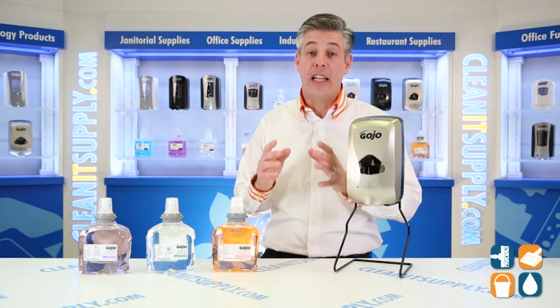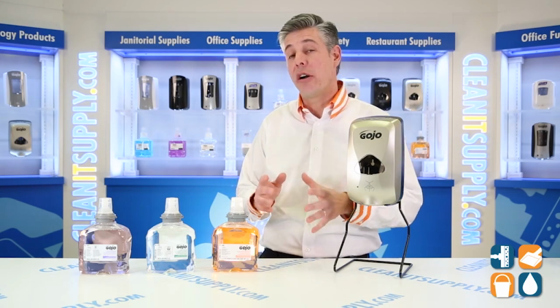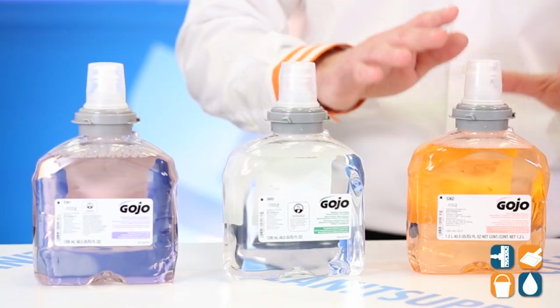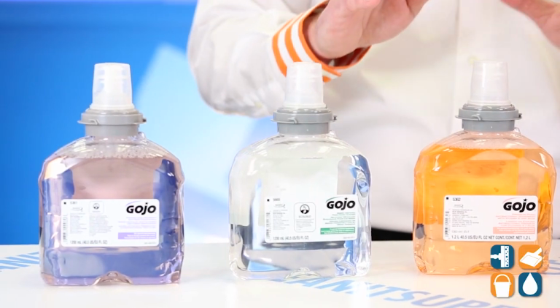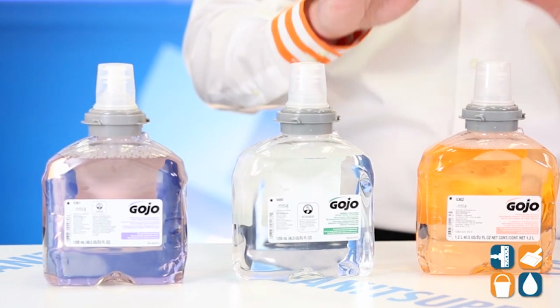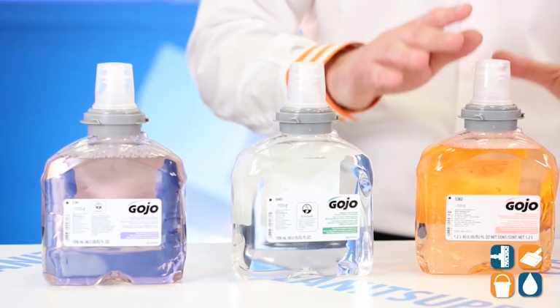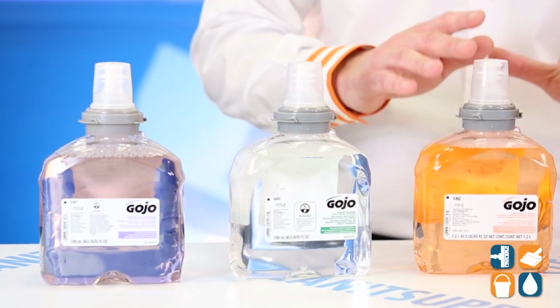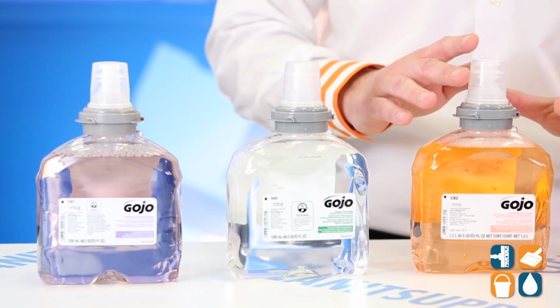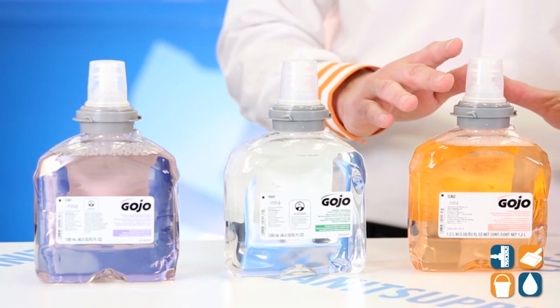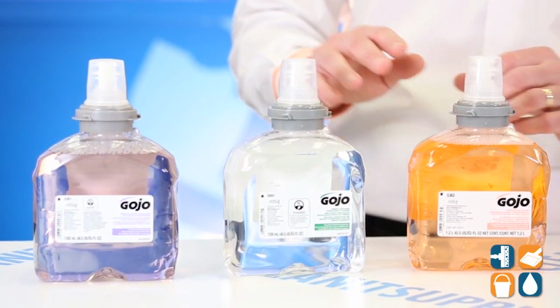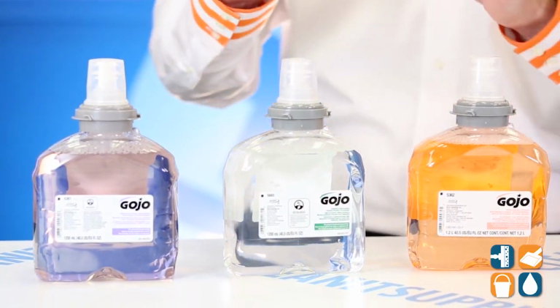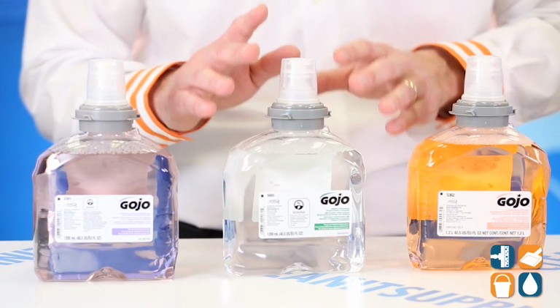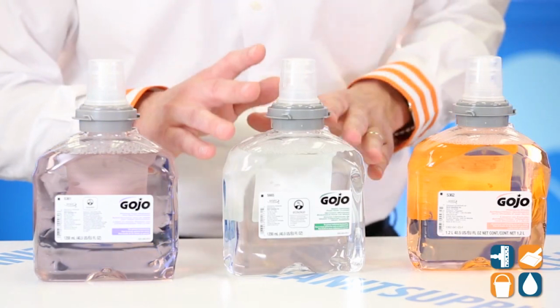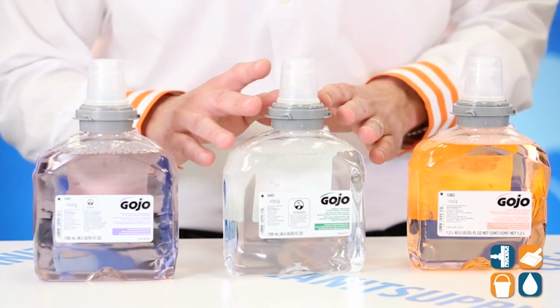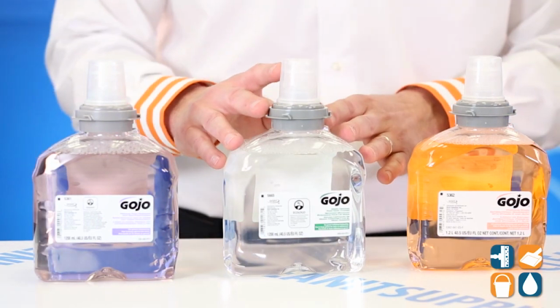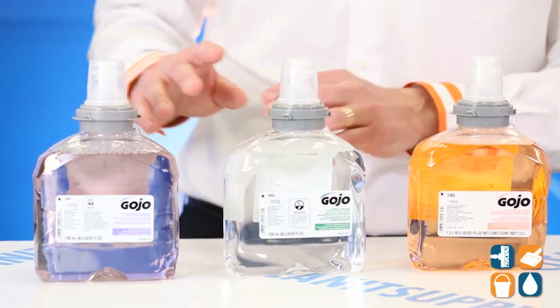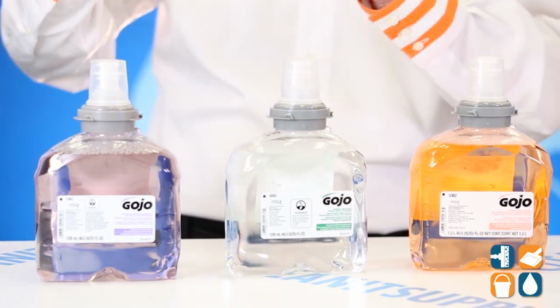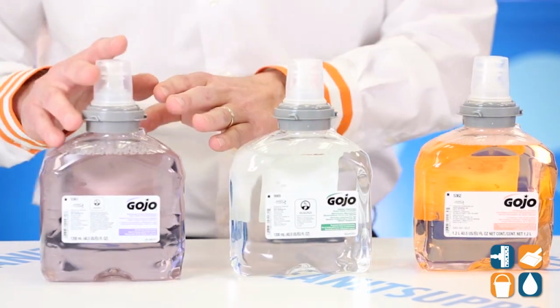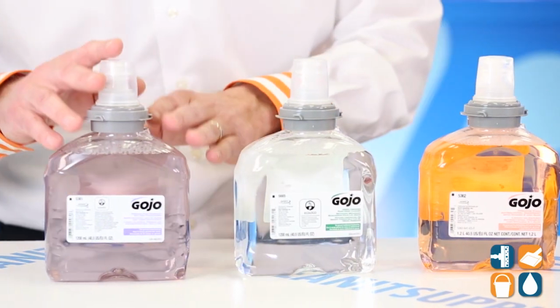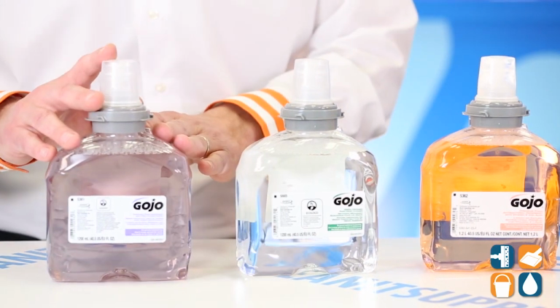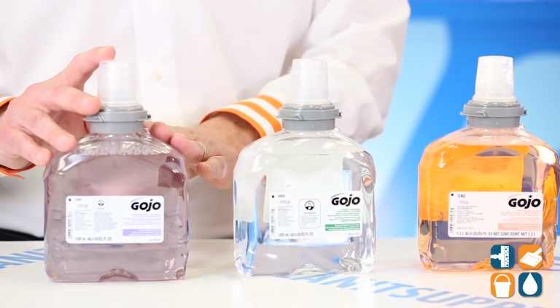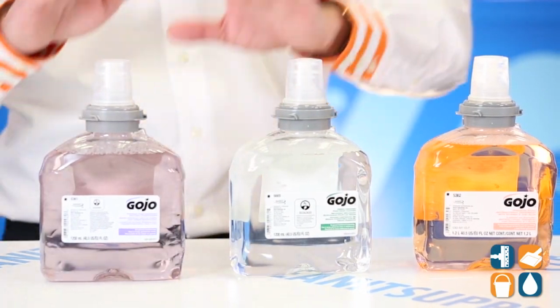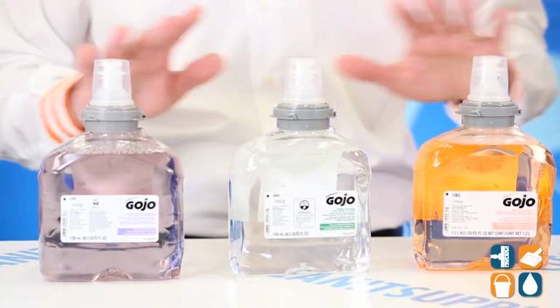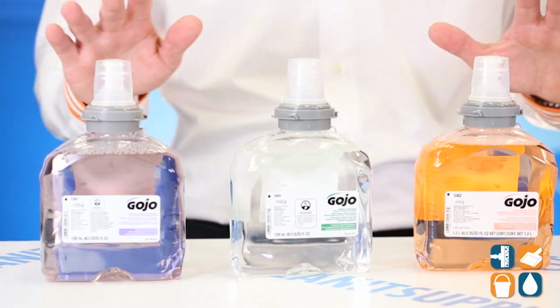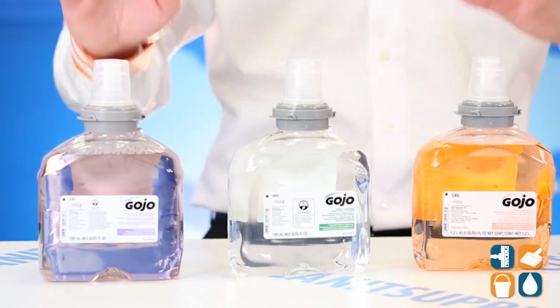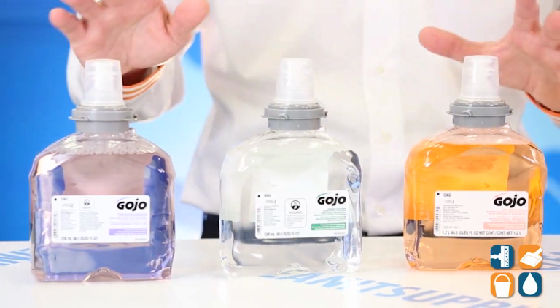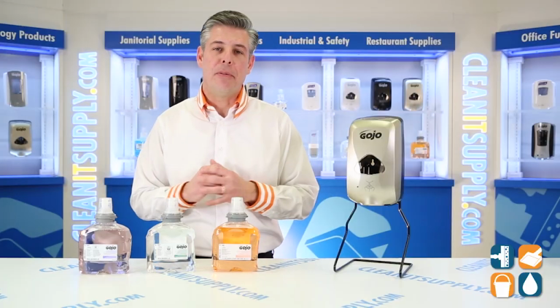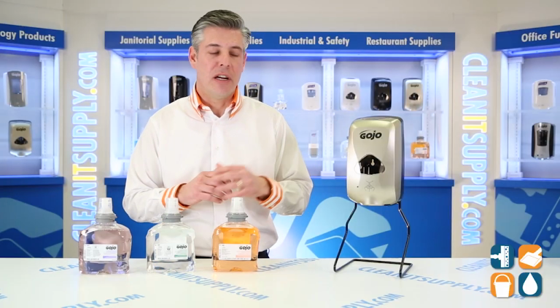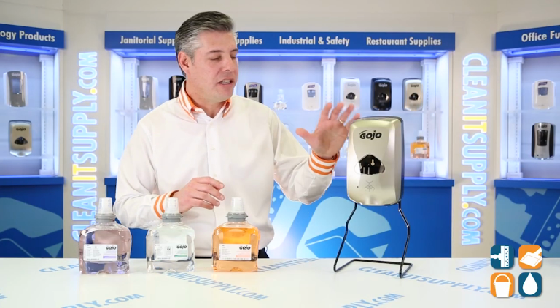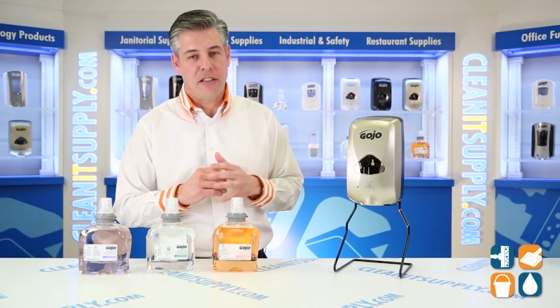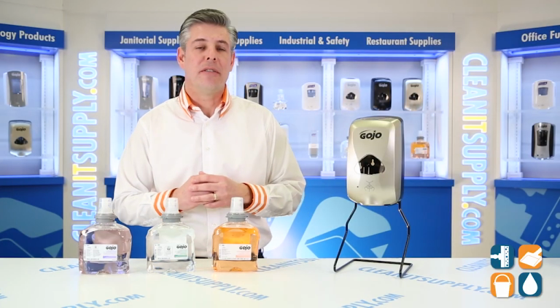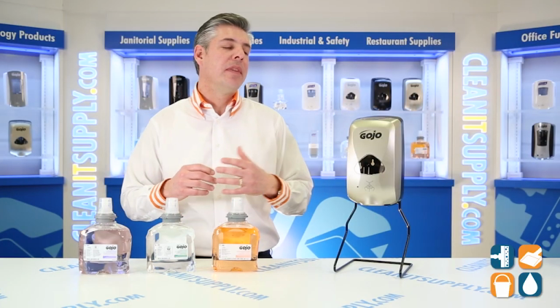Now let's talk about product. We have the Gojo Antibacterial Hand Soap, we have the Gojo Green Certified Hand Soap, and we have the Gojo Premium Luxury Hand Soap. So whichever is best for your facility, you have three options to run through the TFX dispenser.